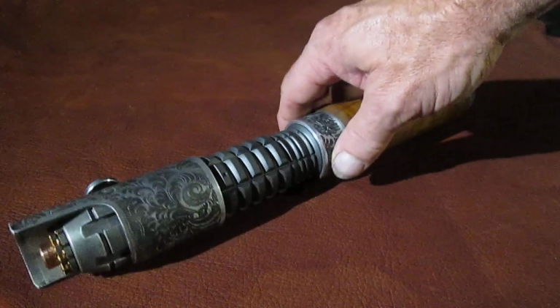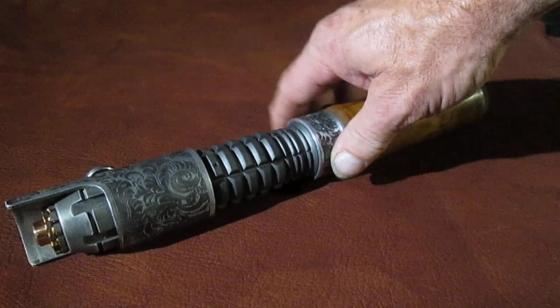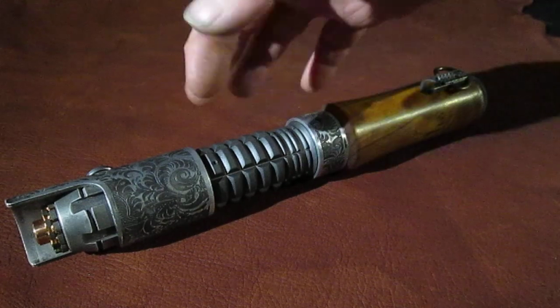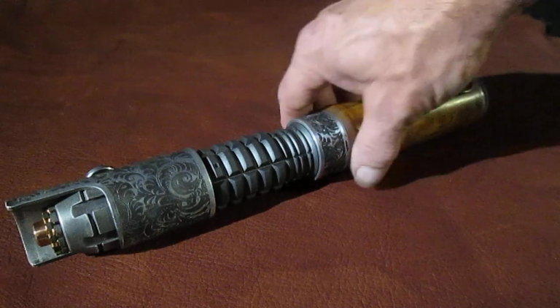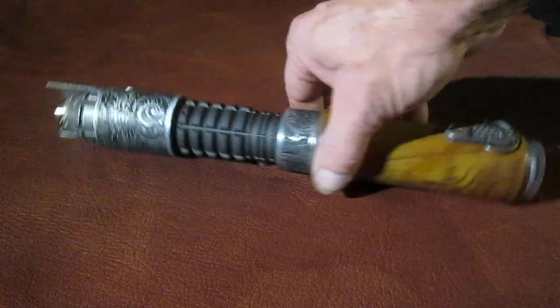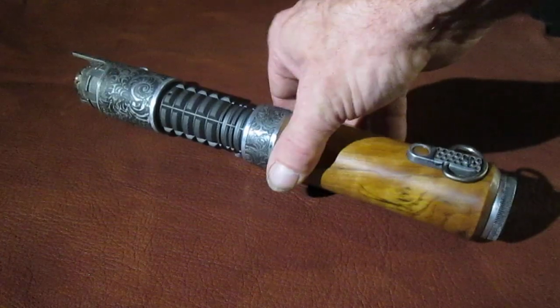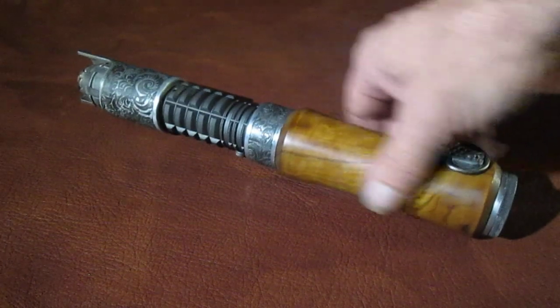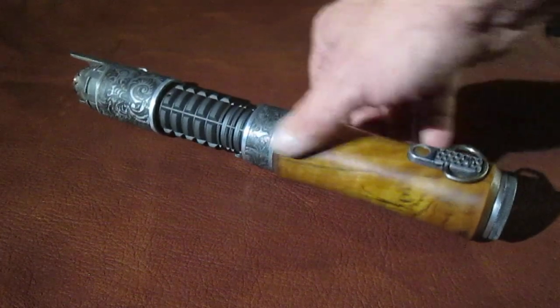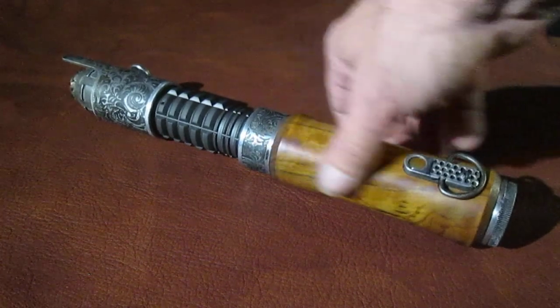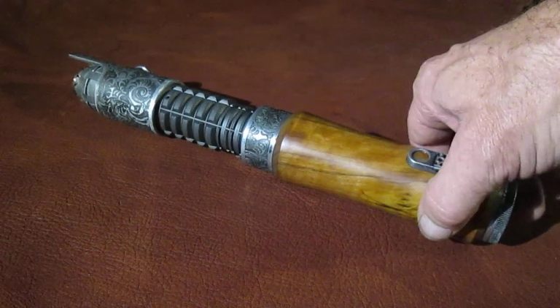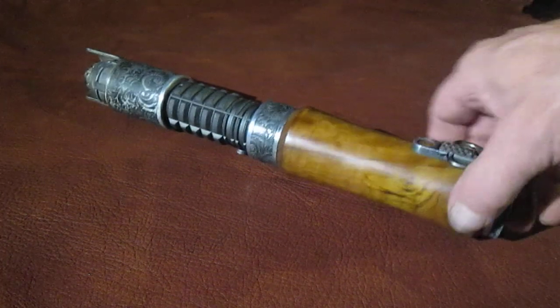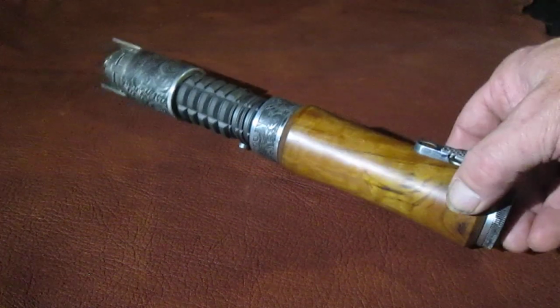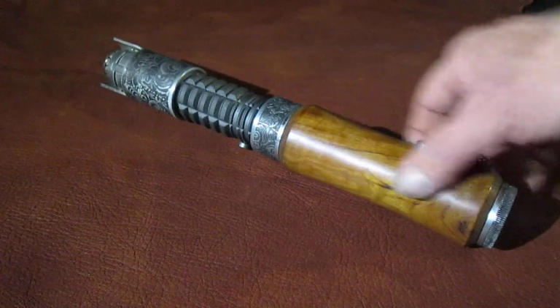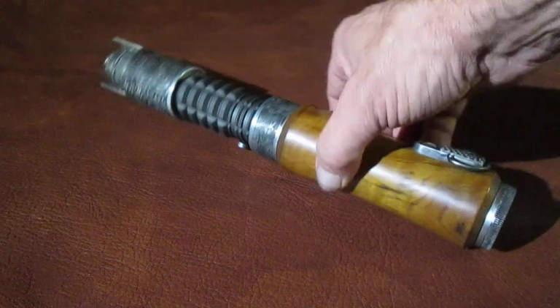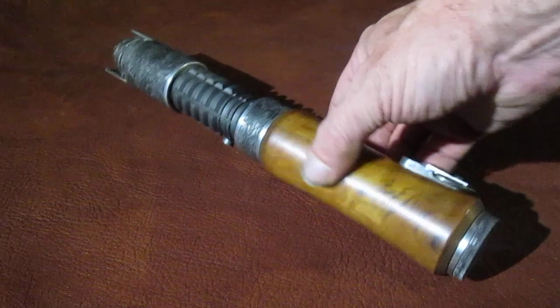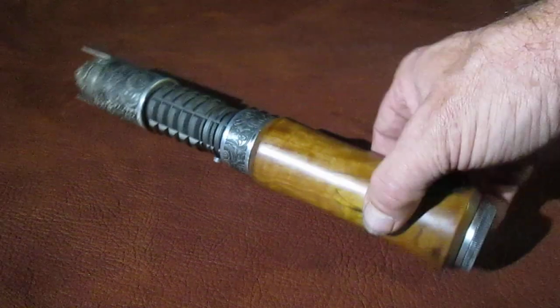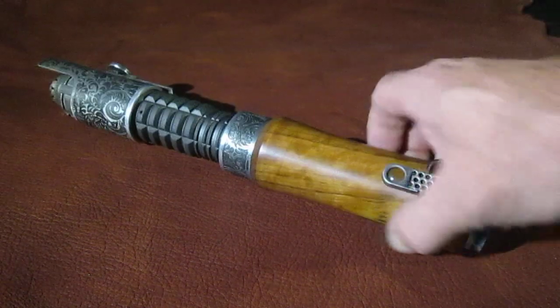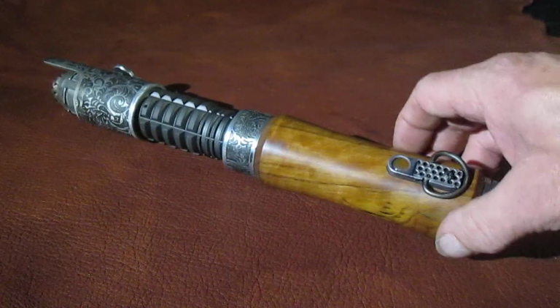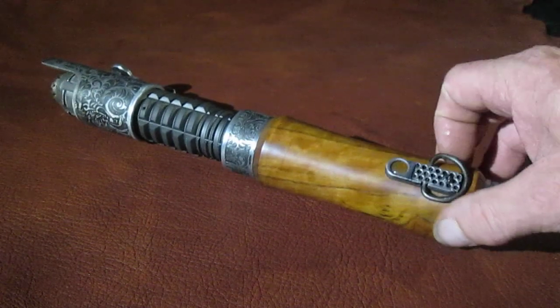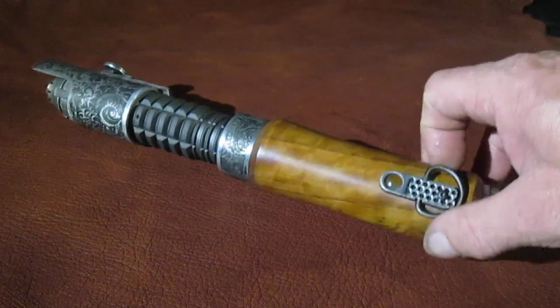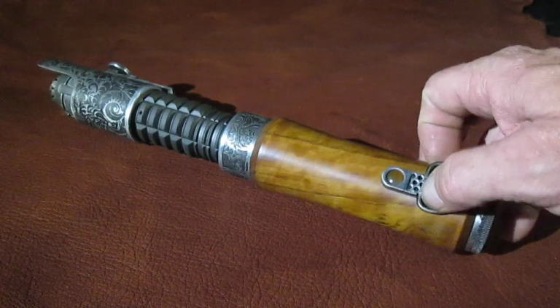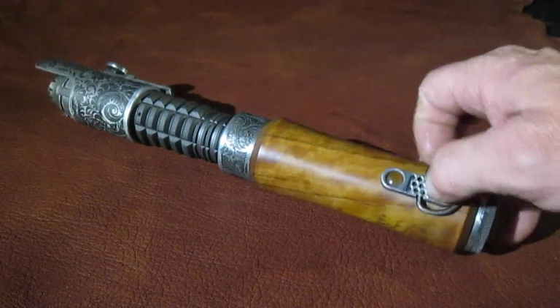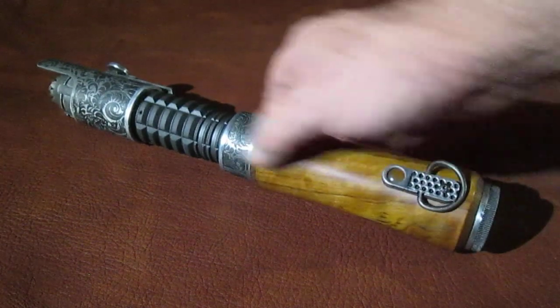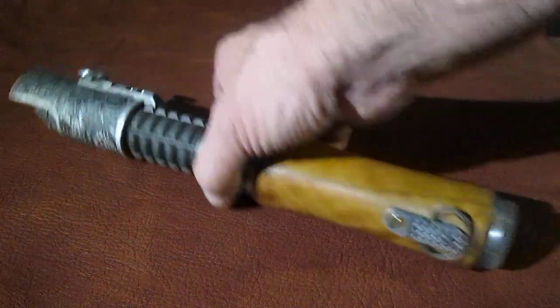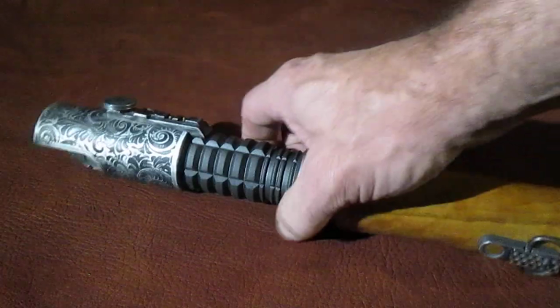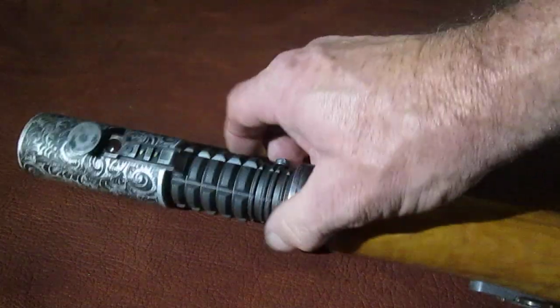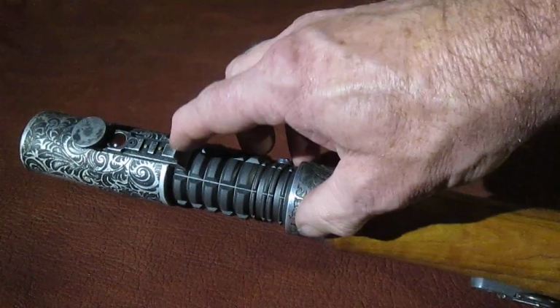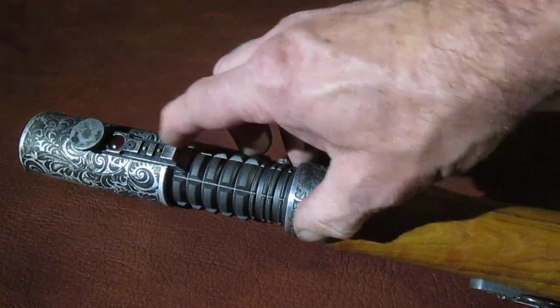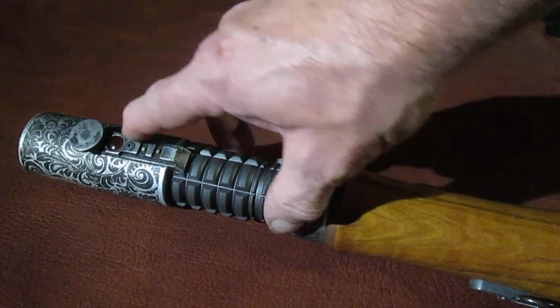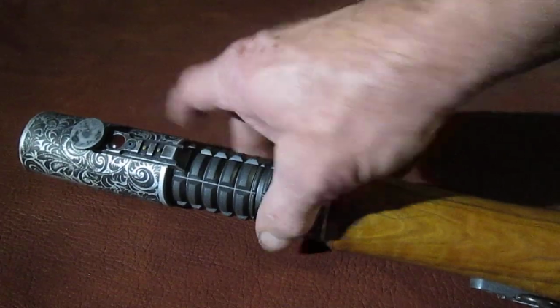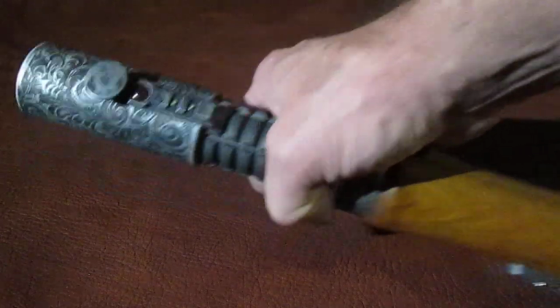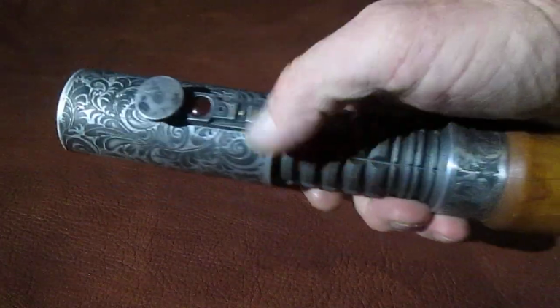I use the same parts from MHS, but for the bottom section I turned this out of a piece of olive wood, a custom locking D-ring section, and a custom control panel up here with dual switches.